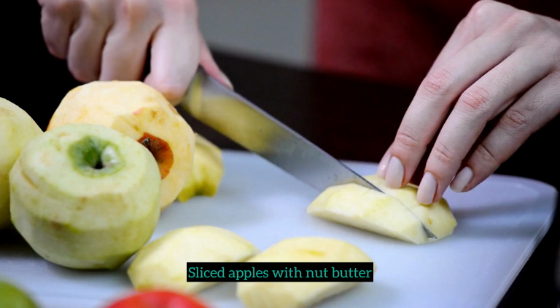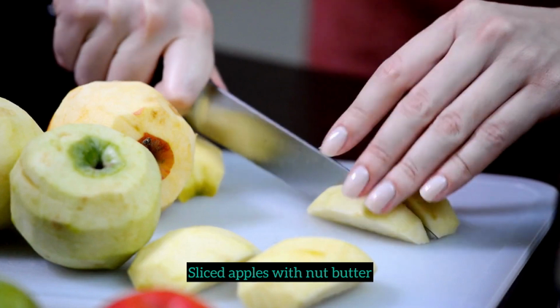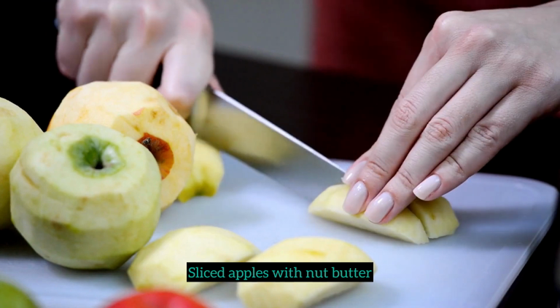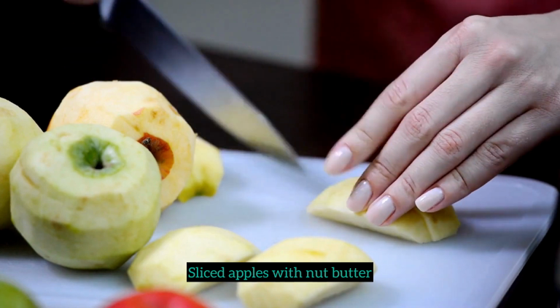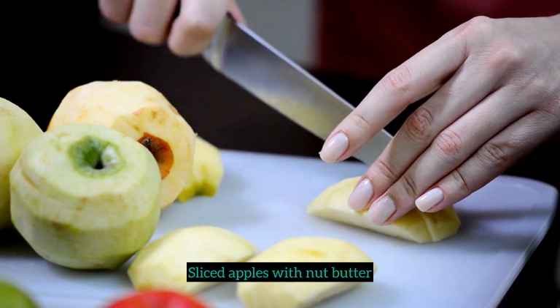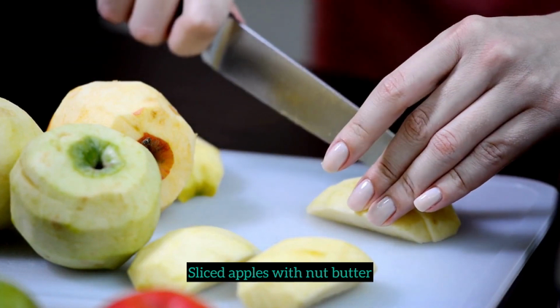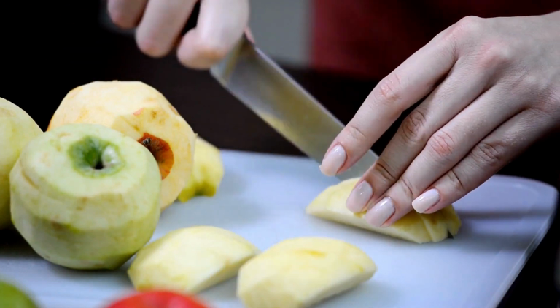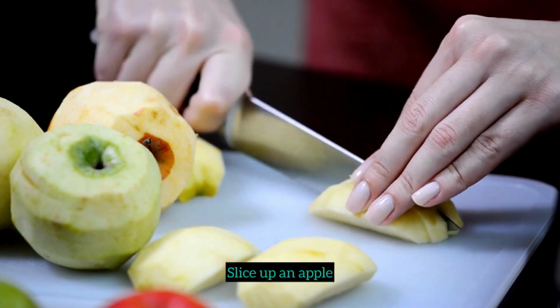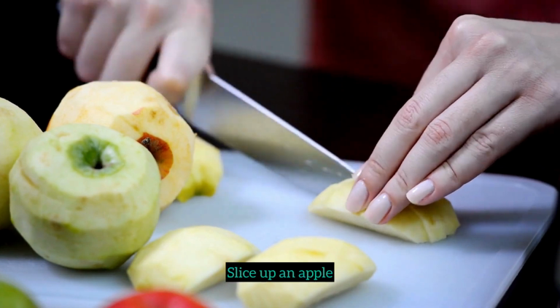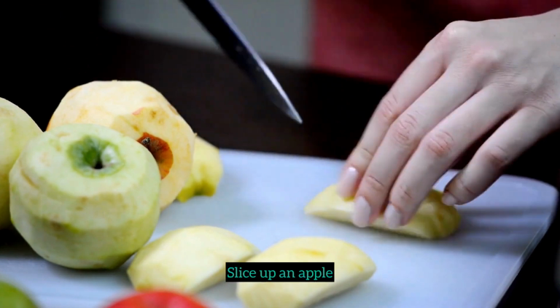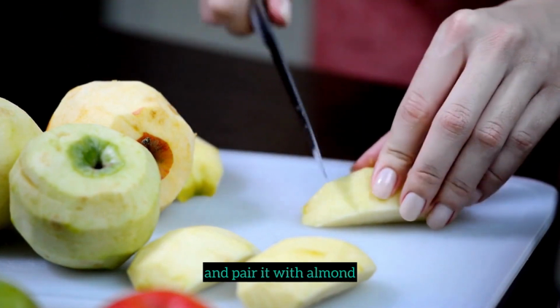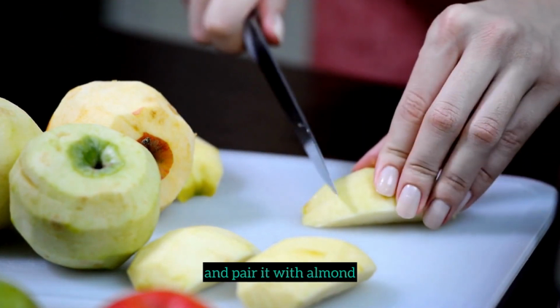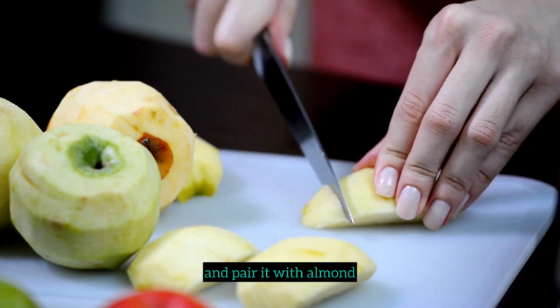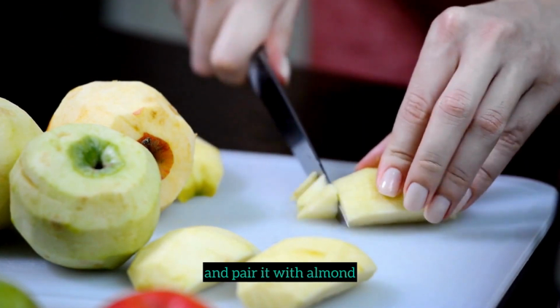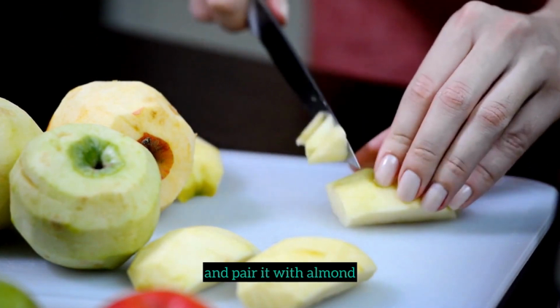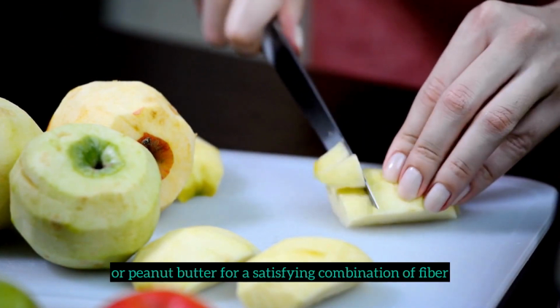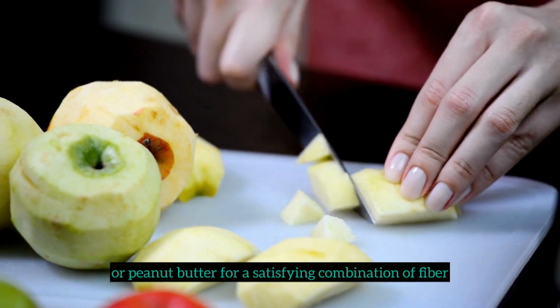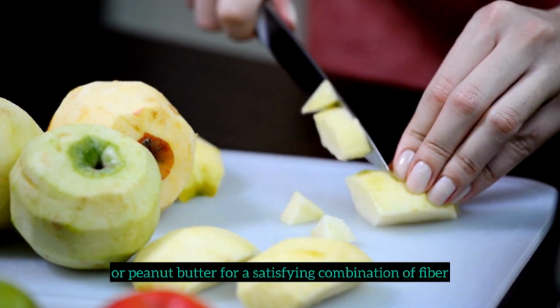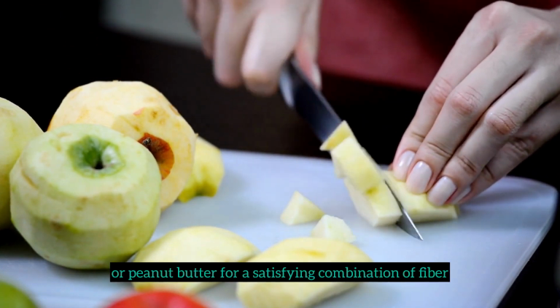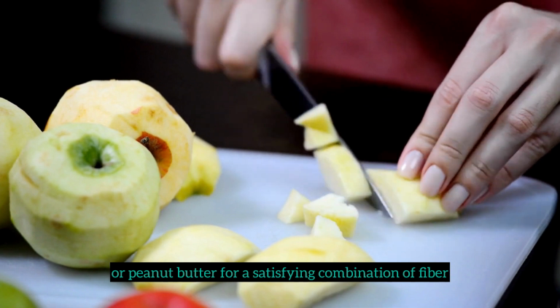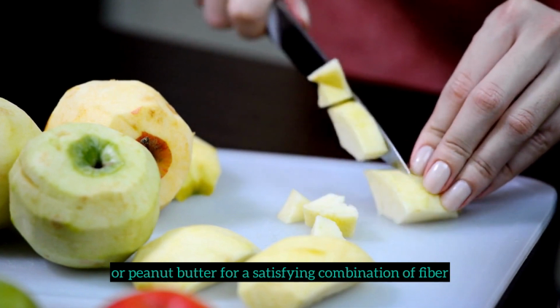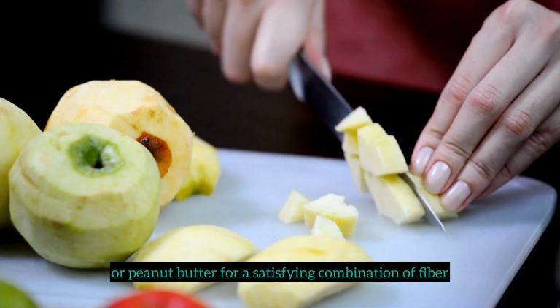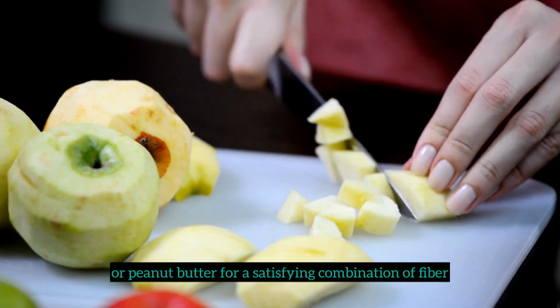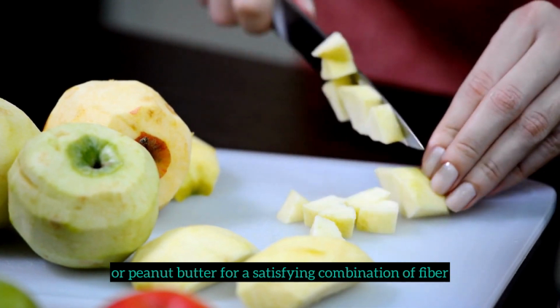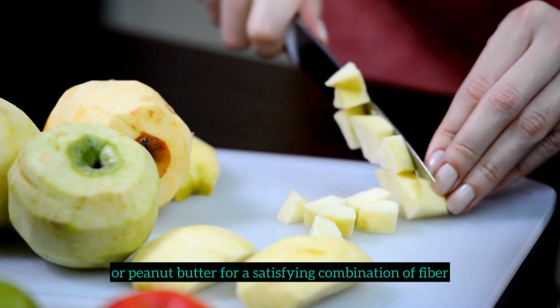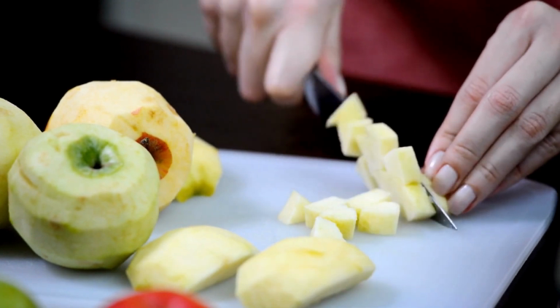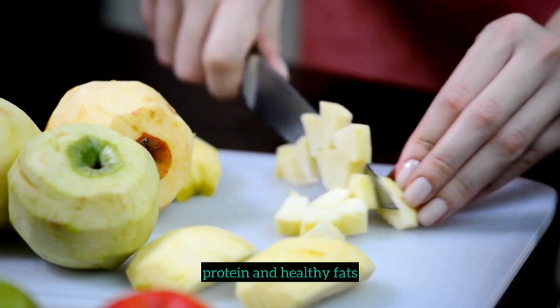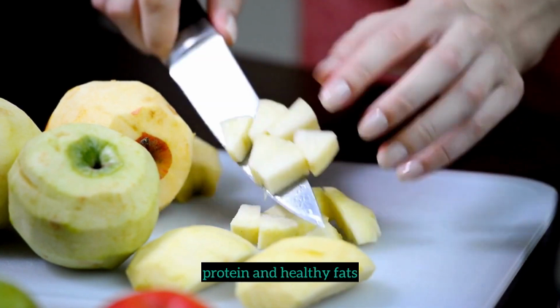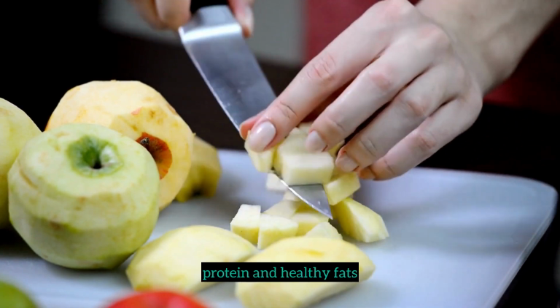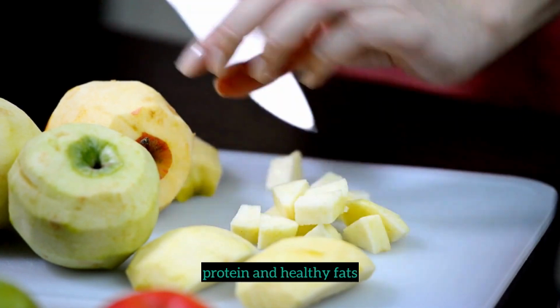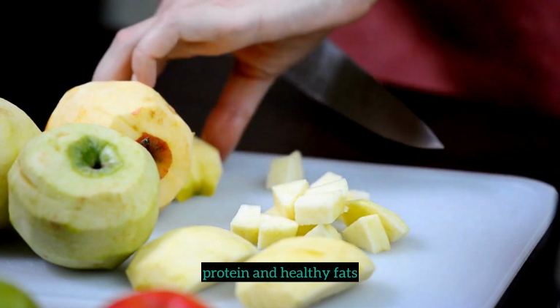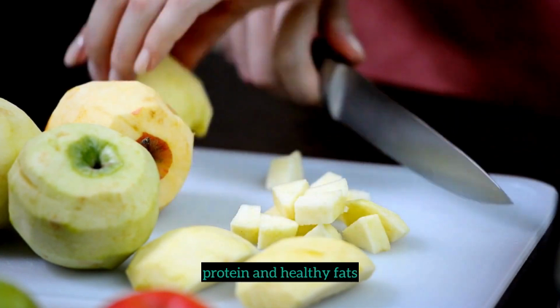9. Sliced apples with nut butter. Slice up an apple and pair it with almond or peanut butter for a satisfying combination of fiber, protein, and healthy fats.